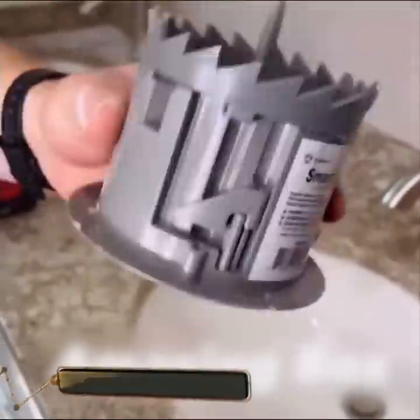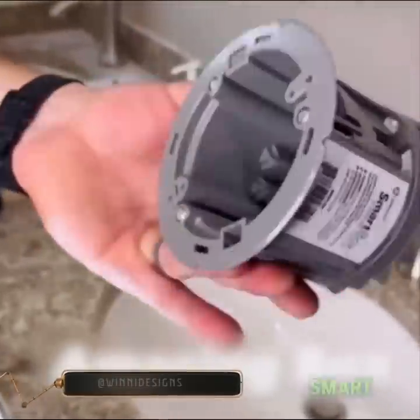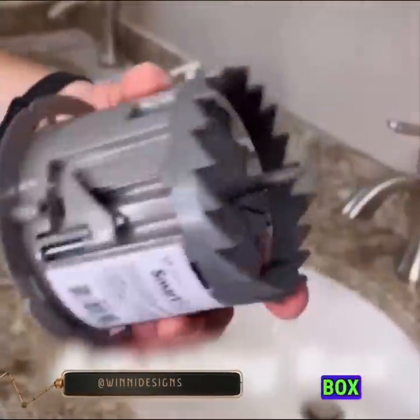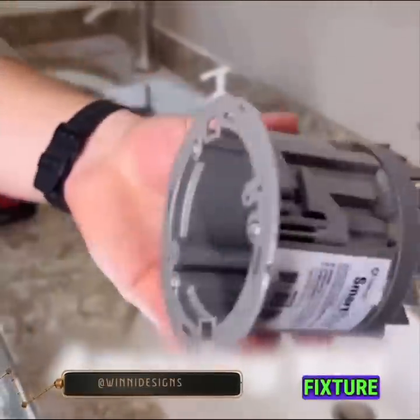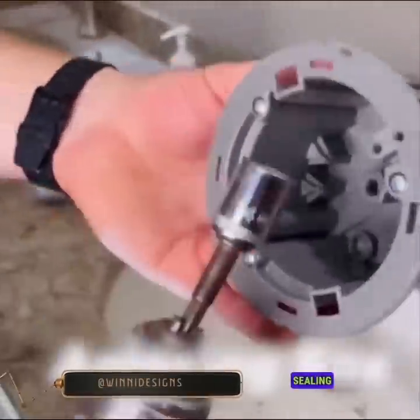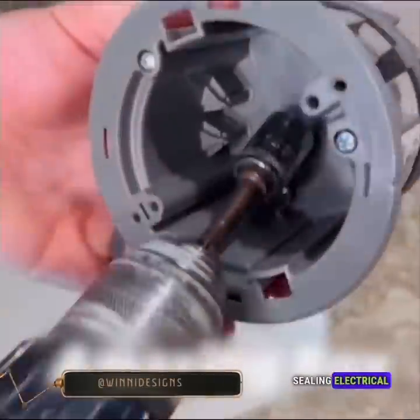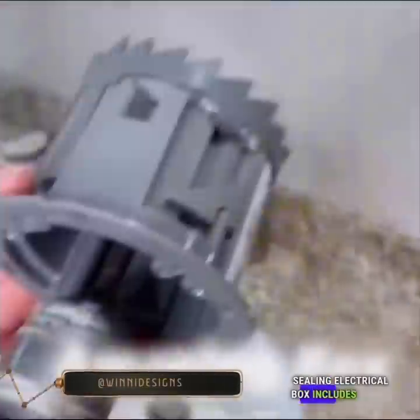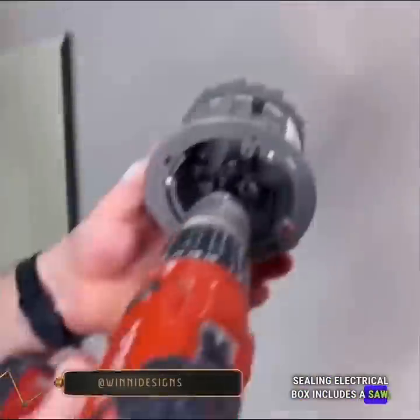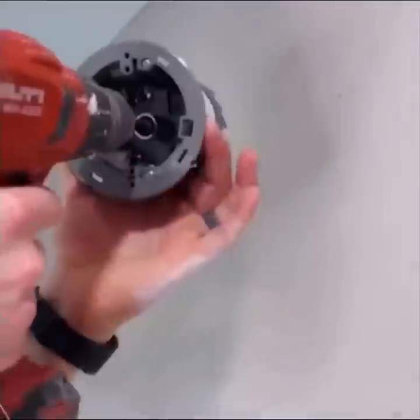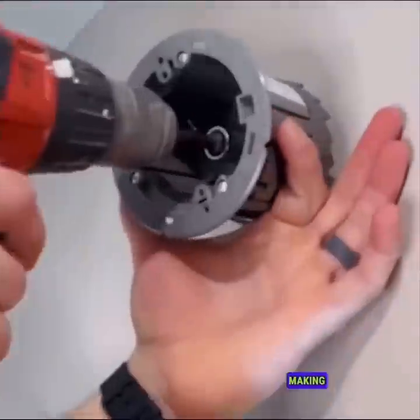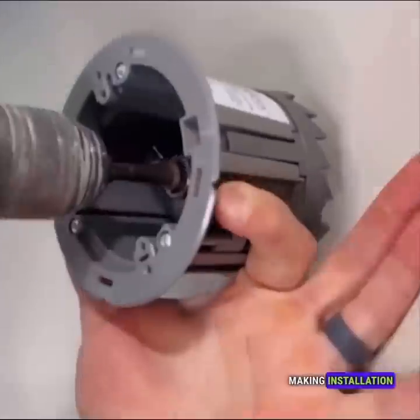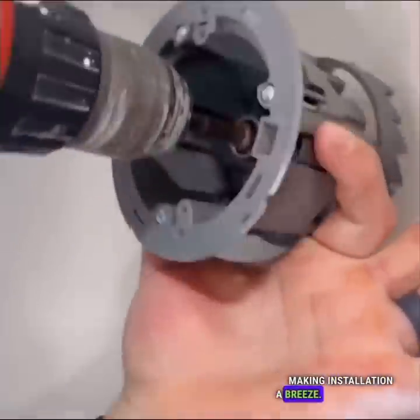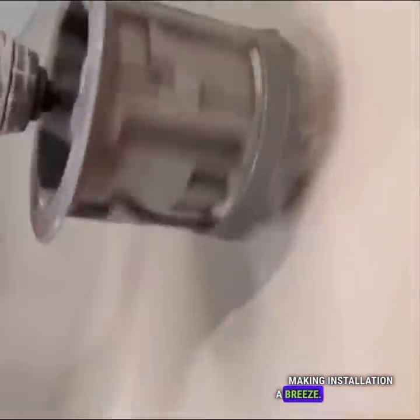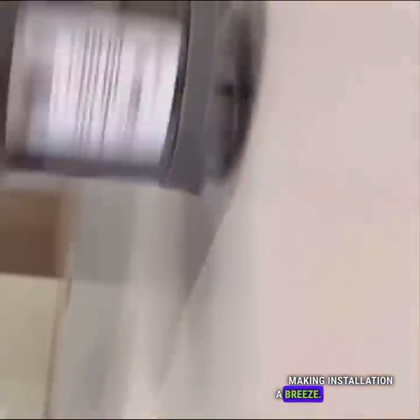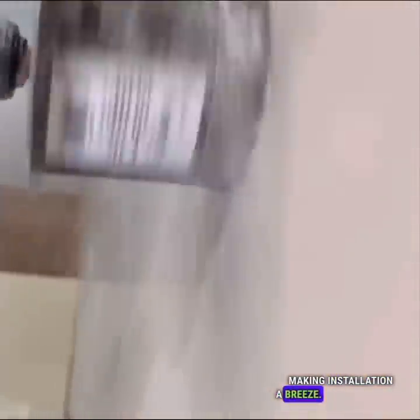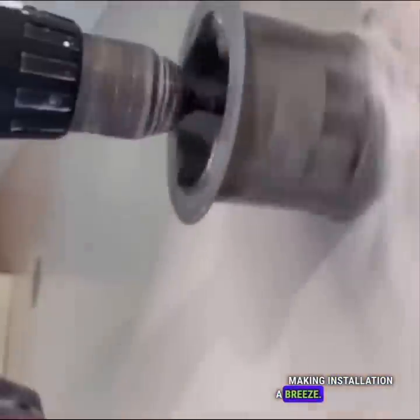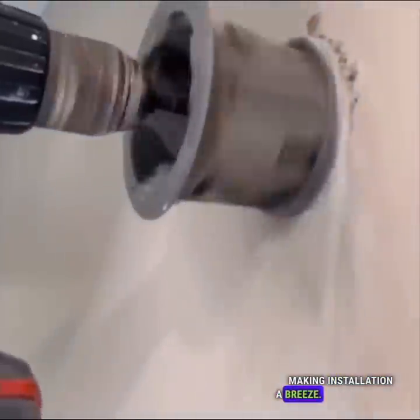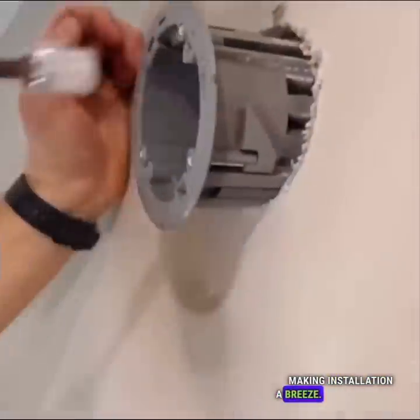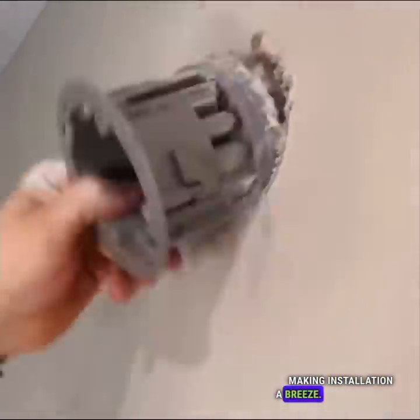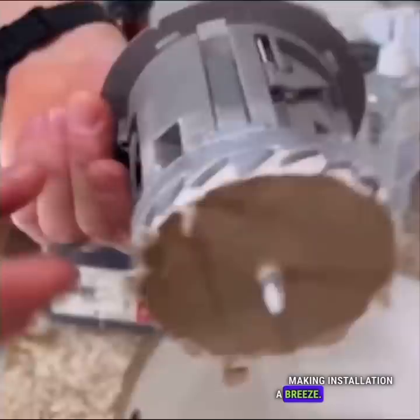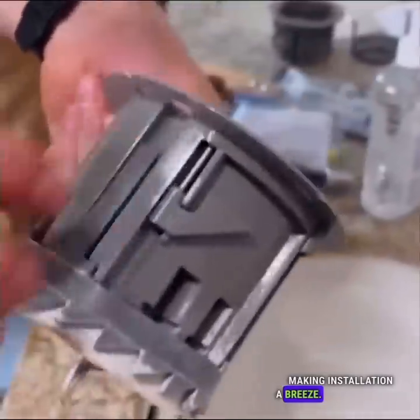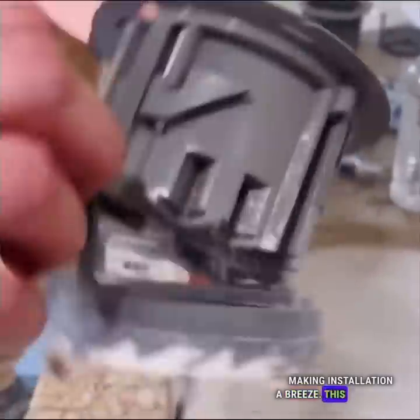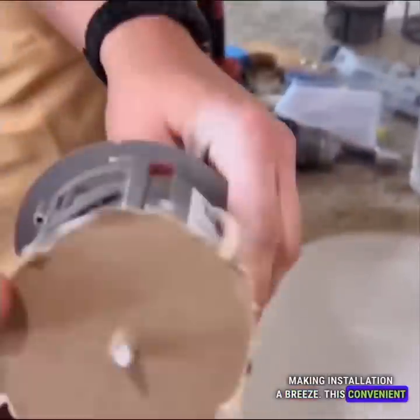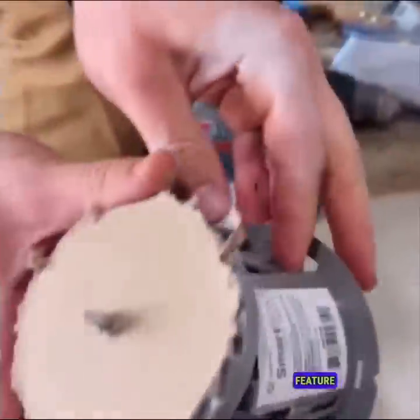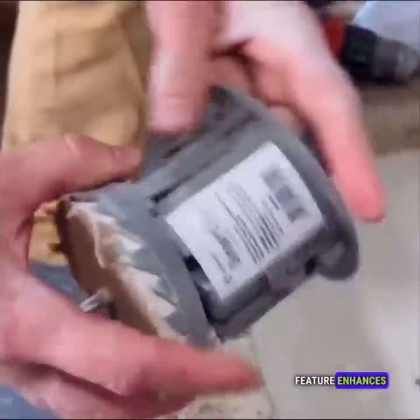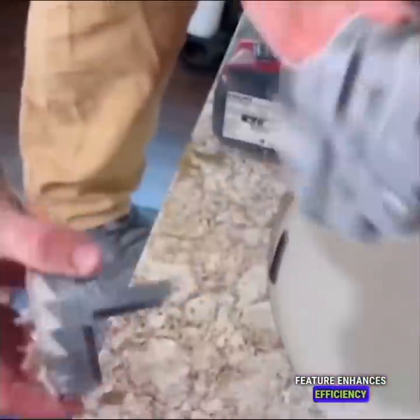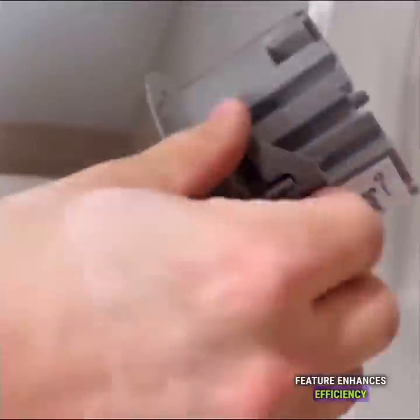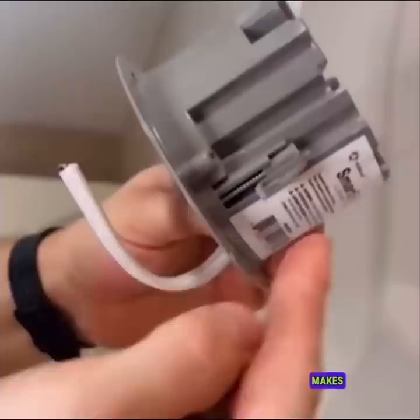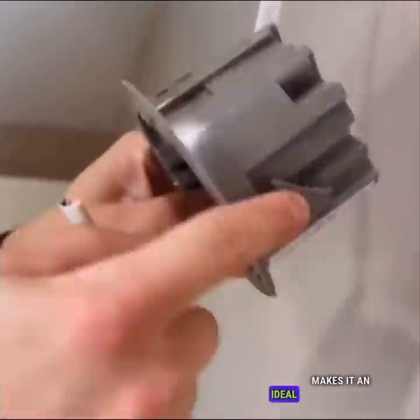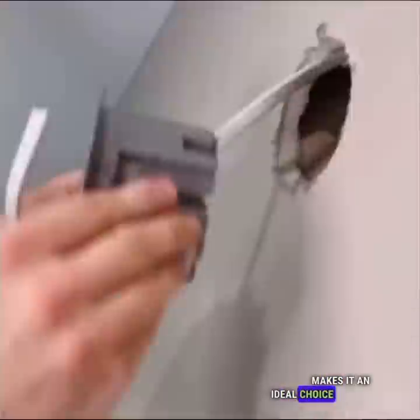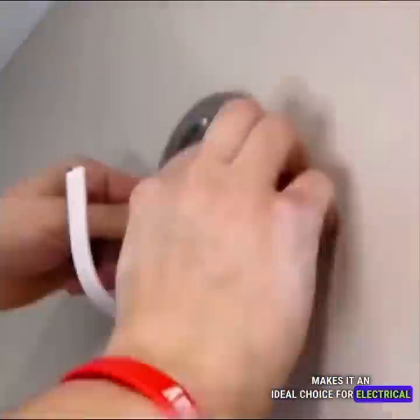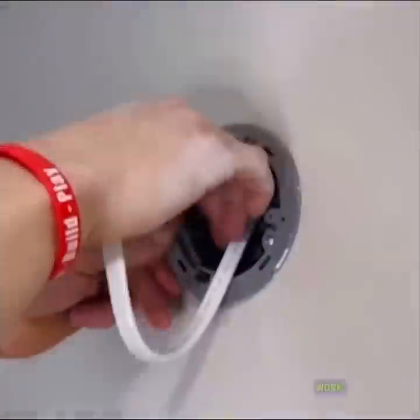The smart box fixture and sealing electrical box includes a saw, making installation a breeze. This convenient feature enhances efficiency and makes it an ideal choice for electrical work.